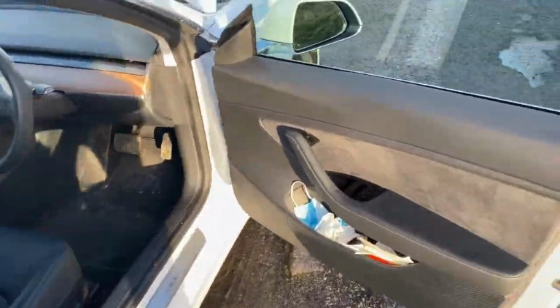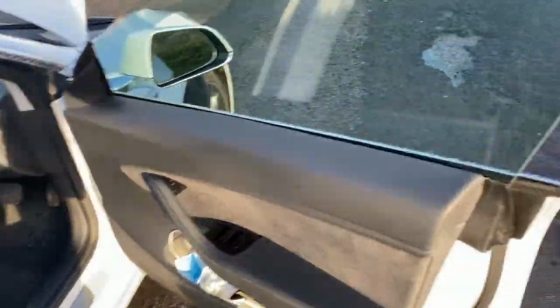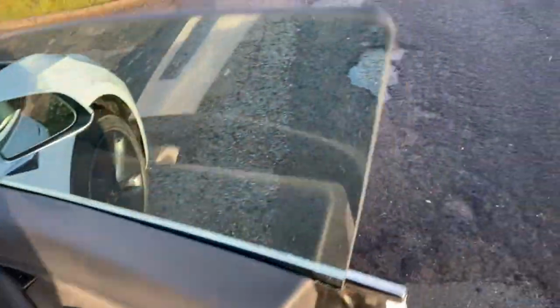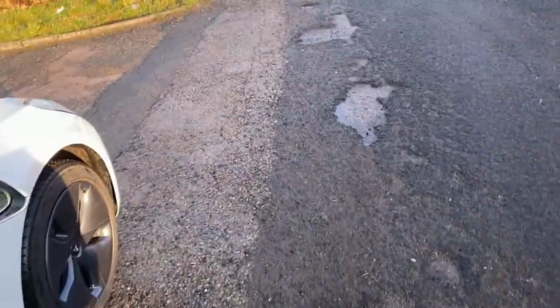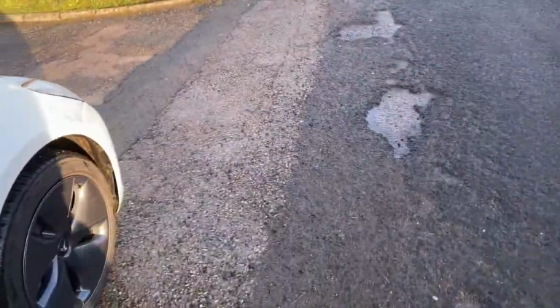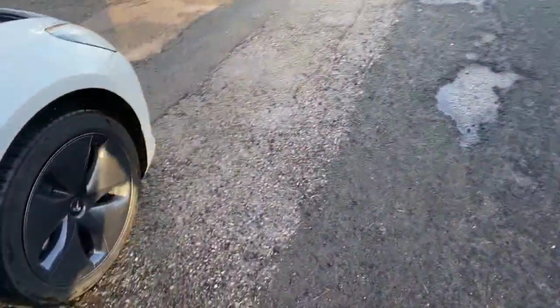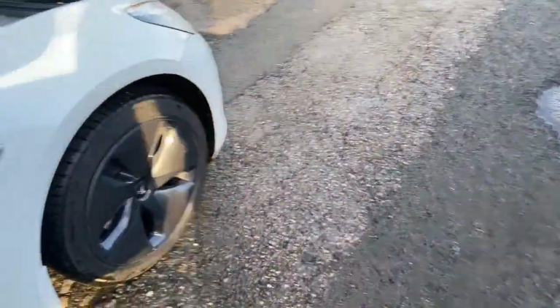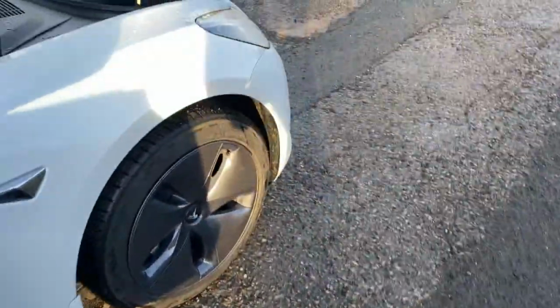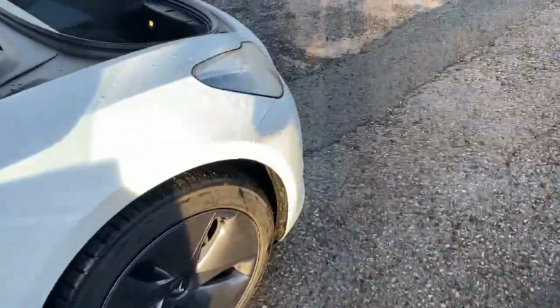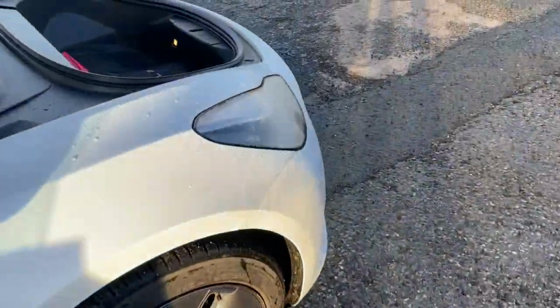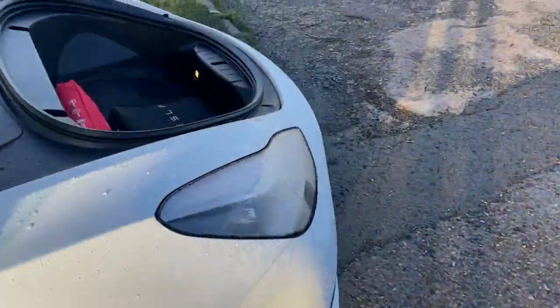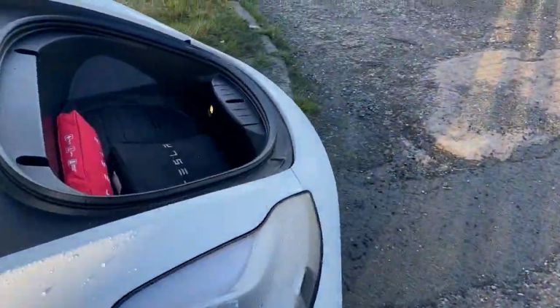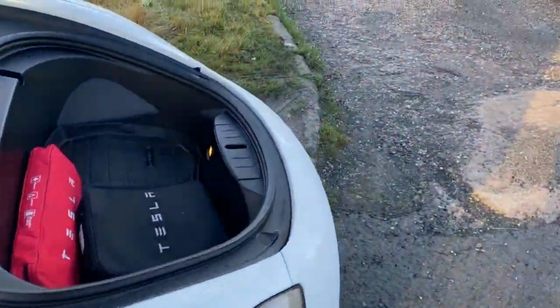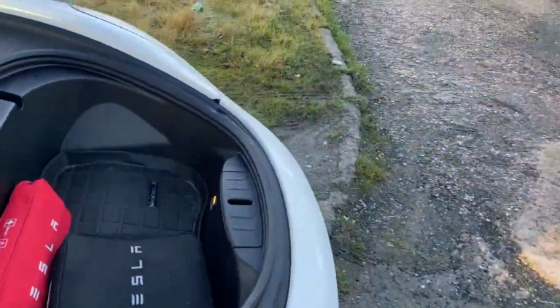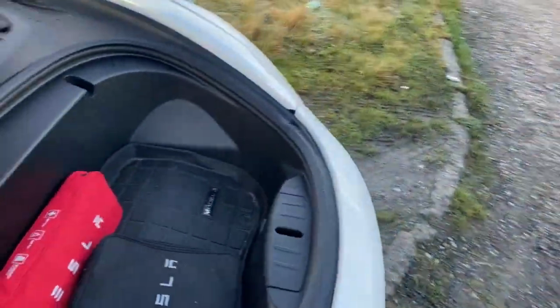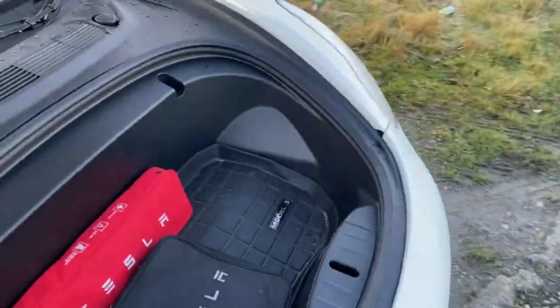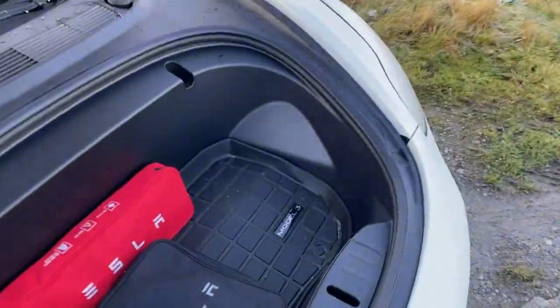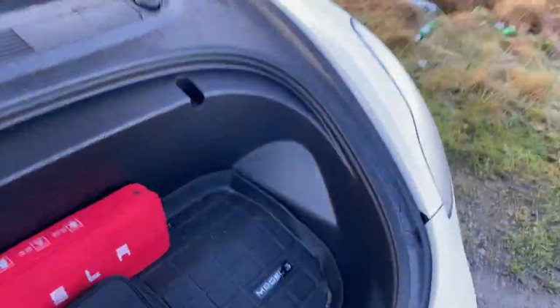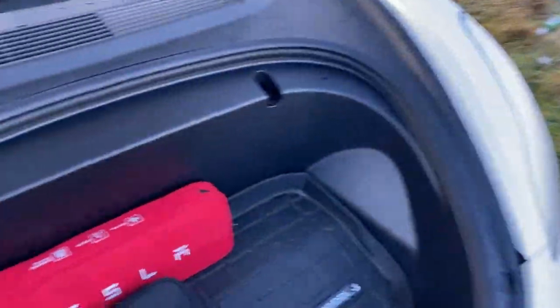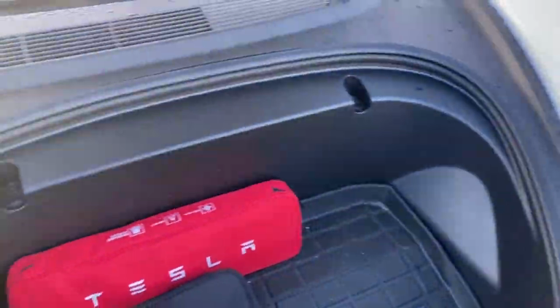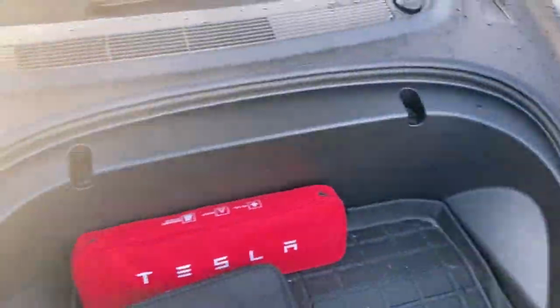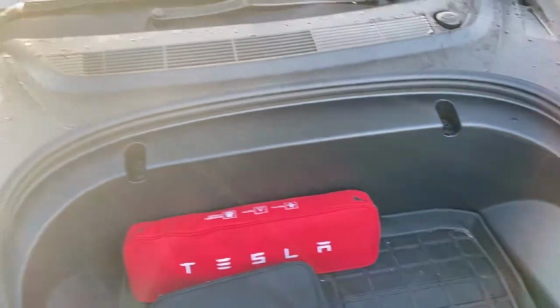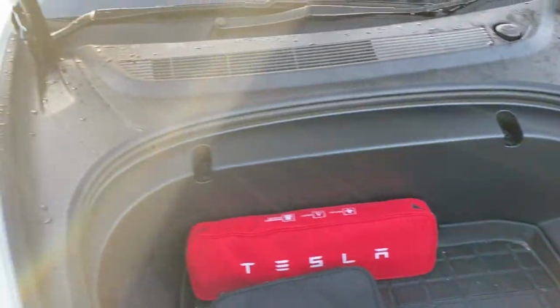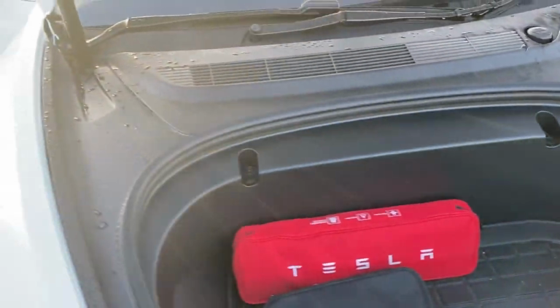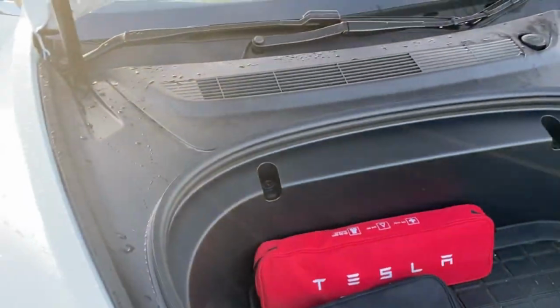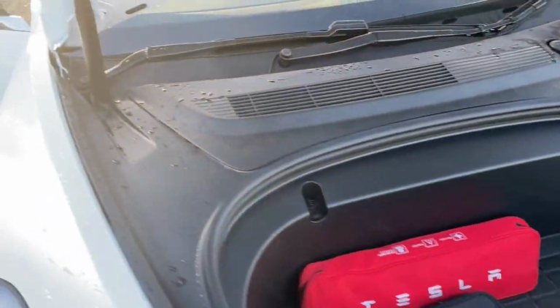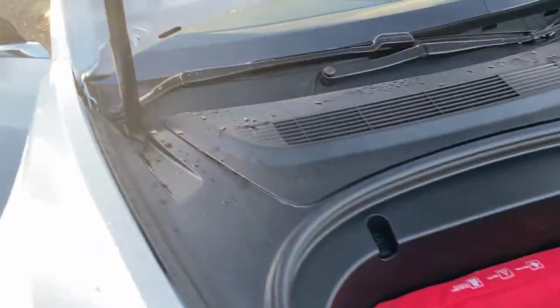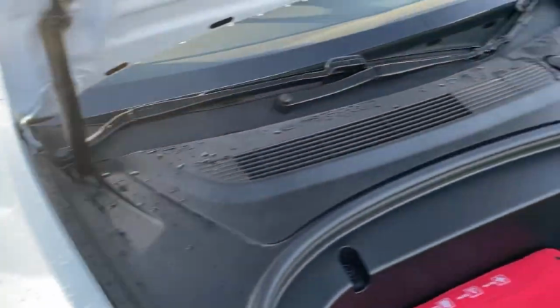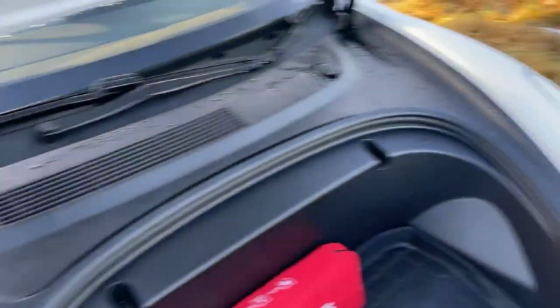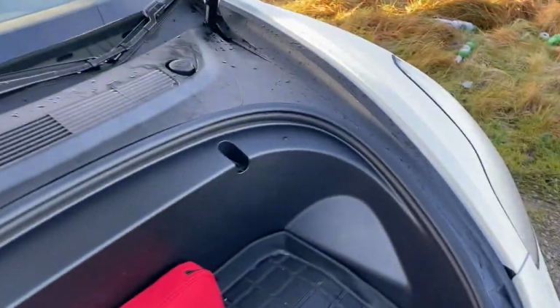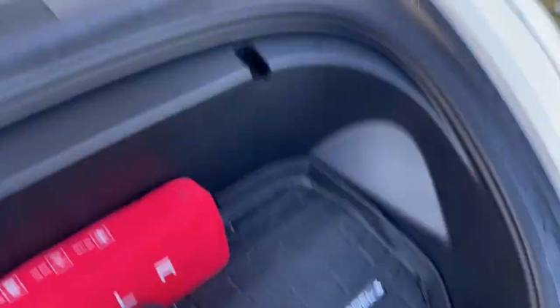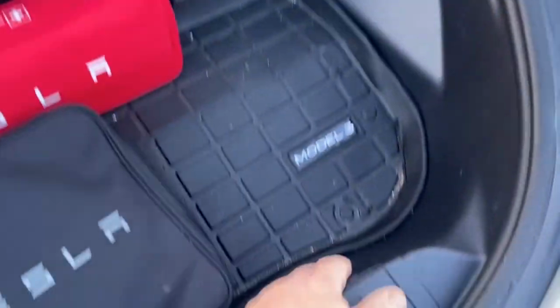And that's it — your 12 volt system has been reset. You can also use this procedure to replace your 12 volt battery if you need to. Once you've done, you can just close the trunk.